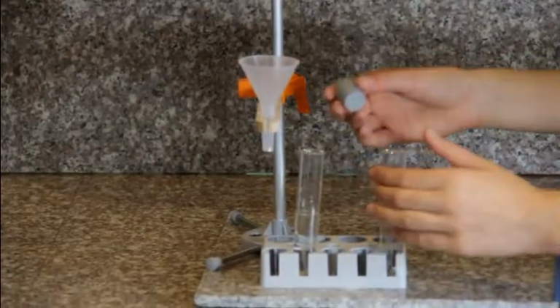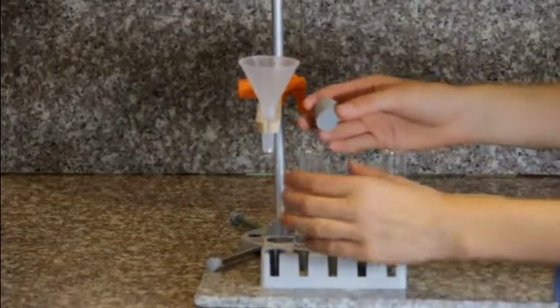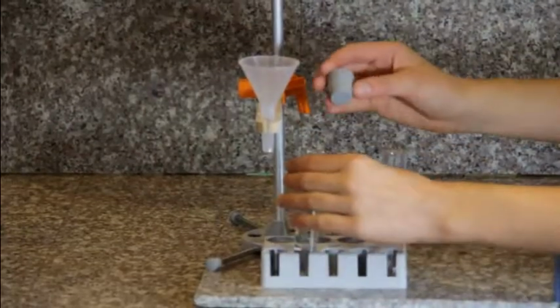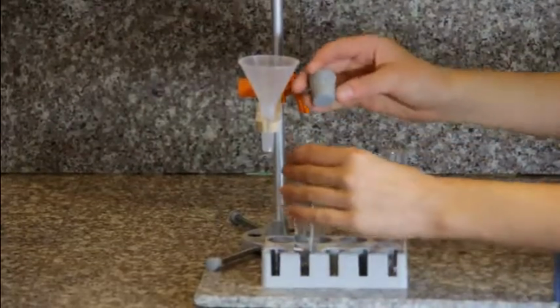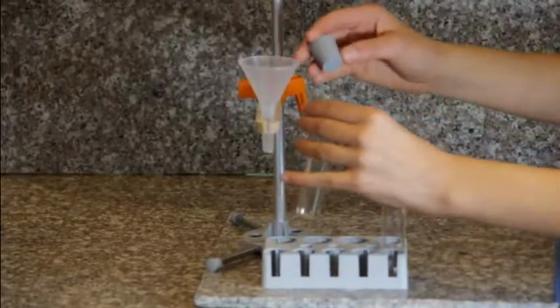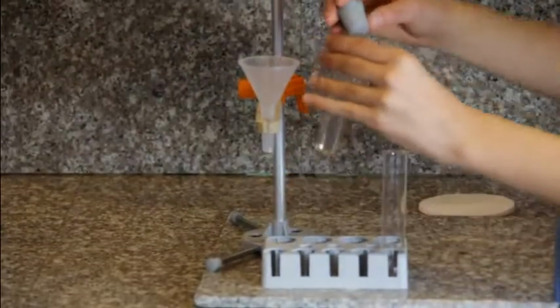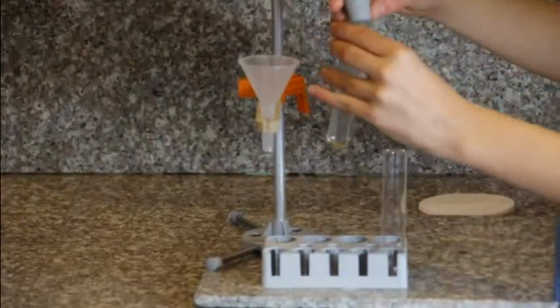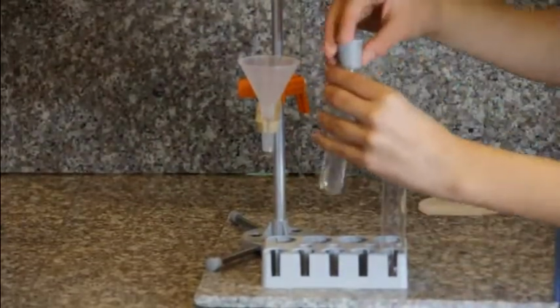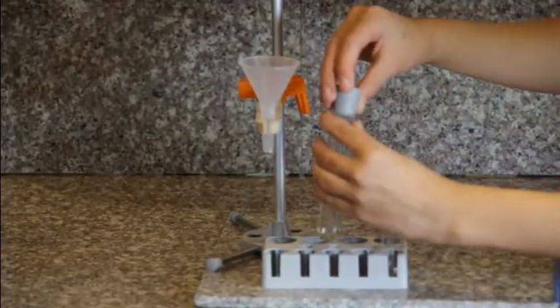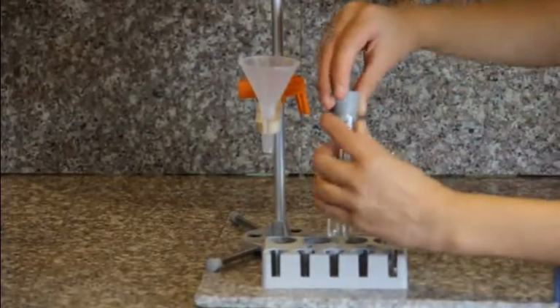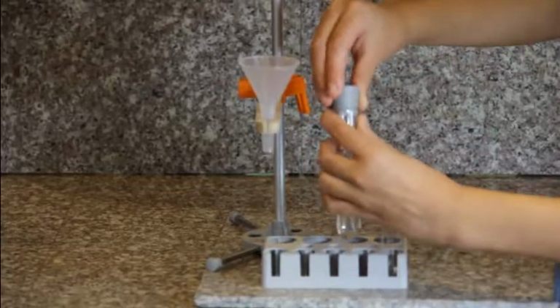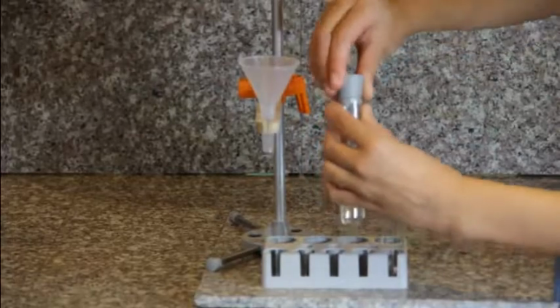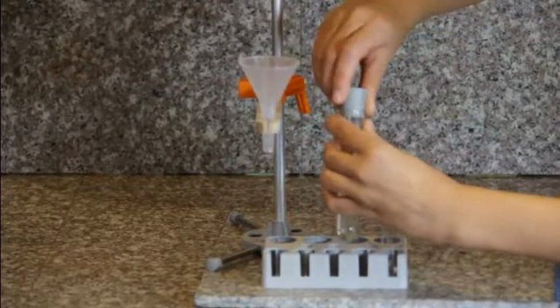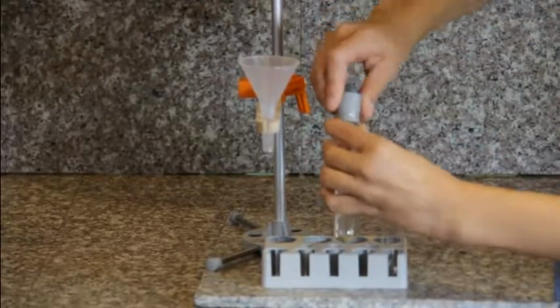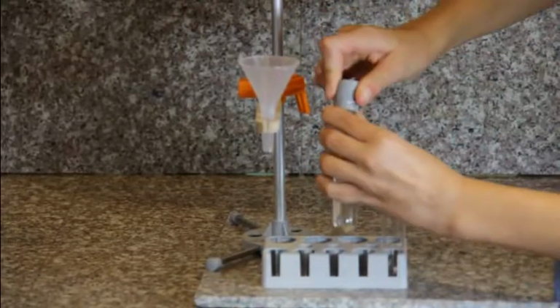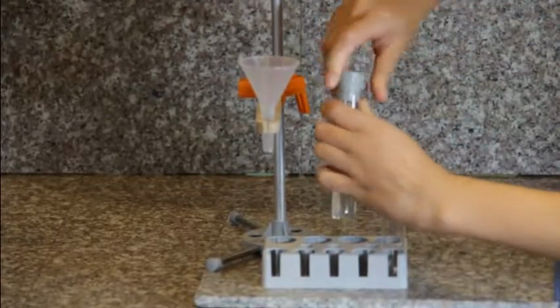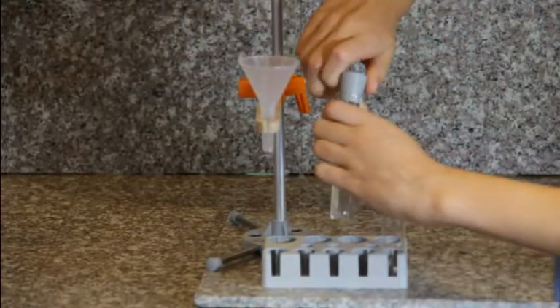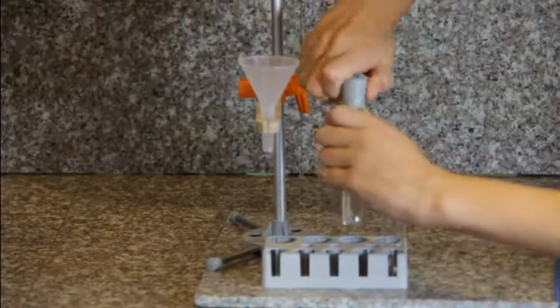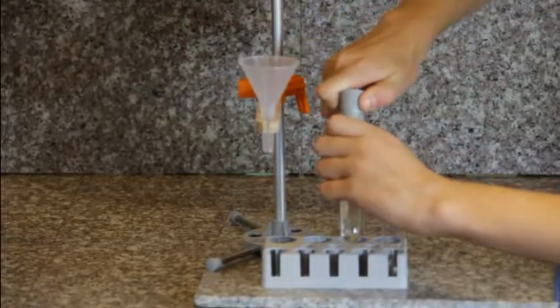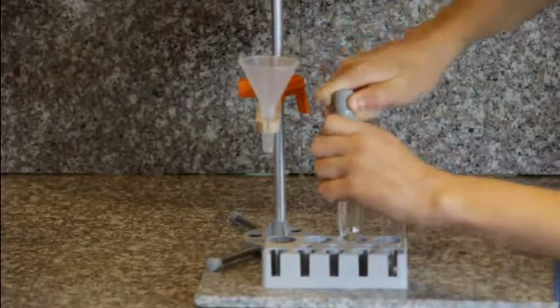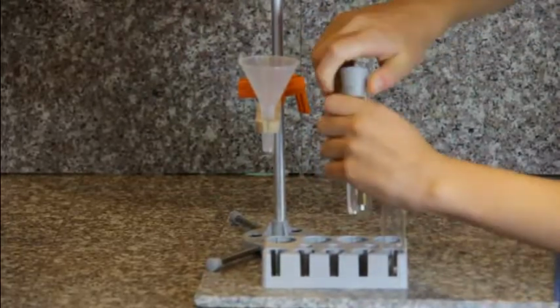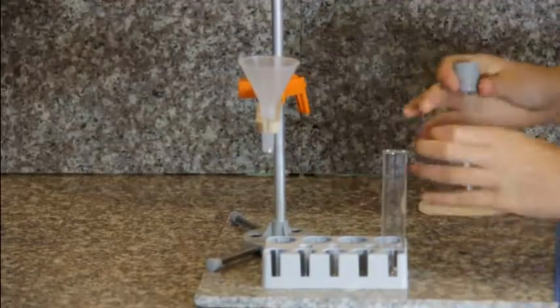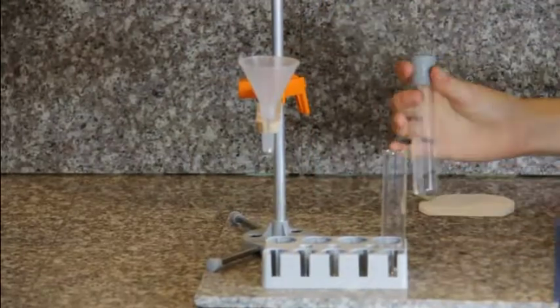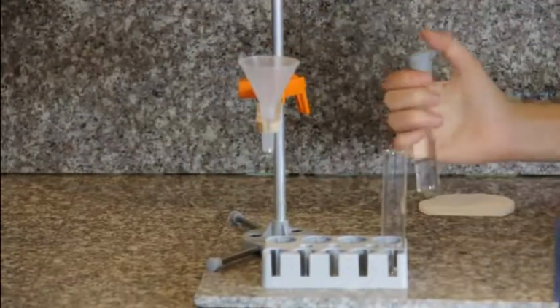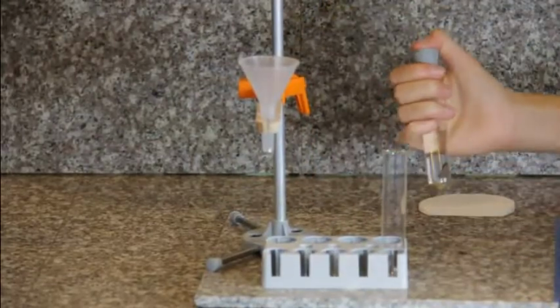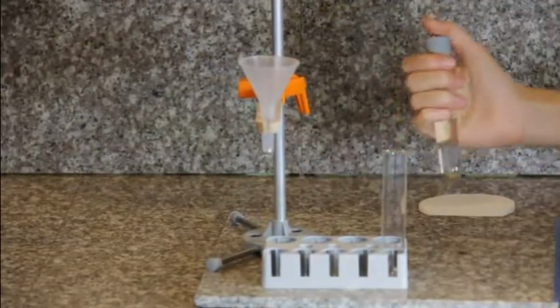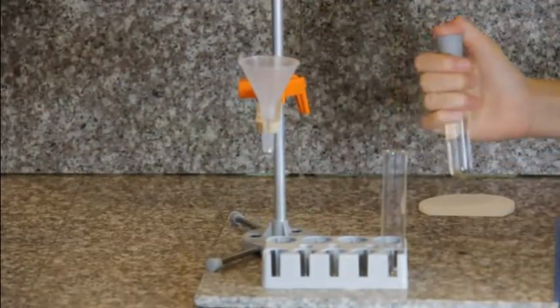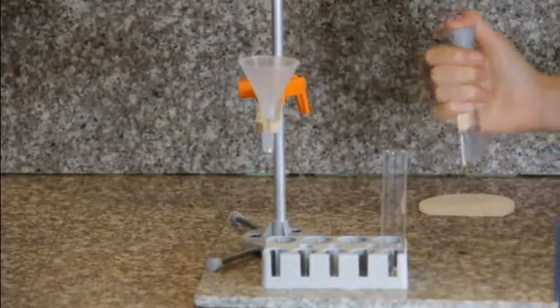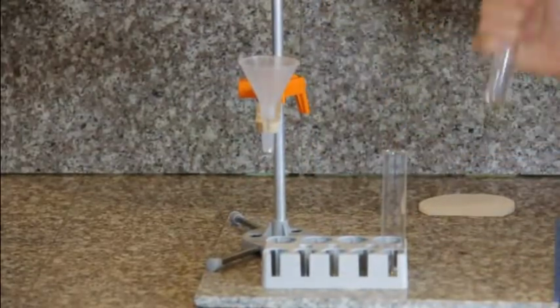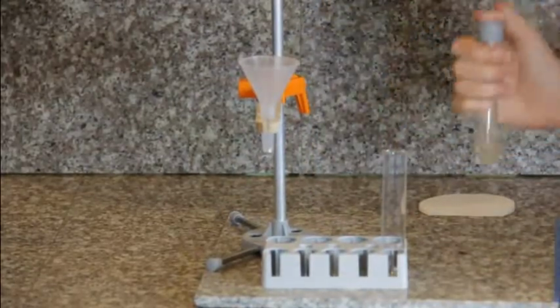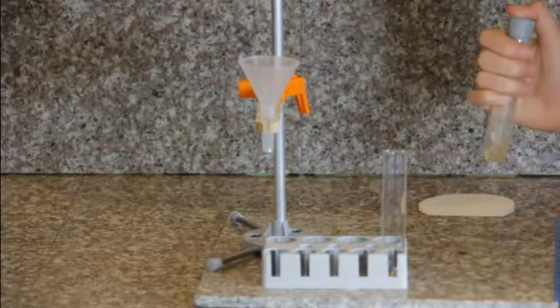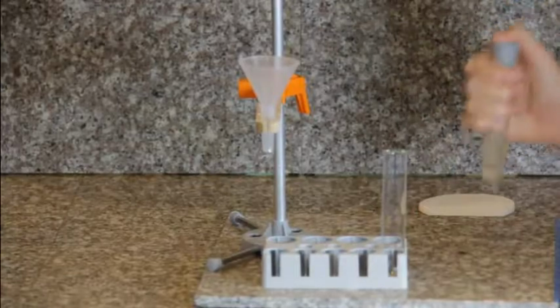Finally, take your stopper and gently place it on the test tube. And give it a nice, gentle shake.